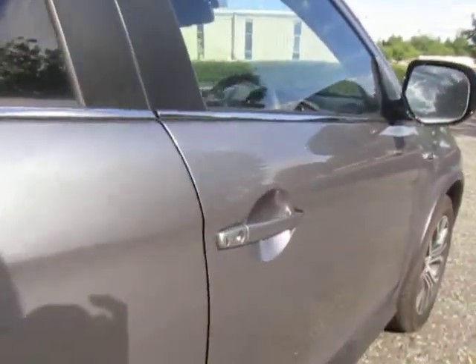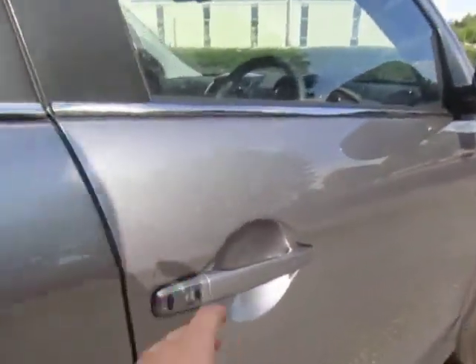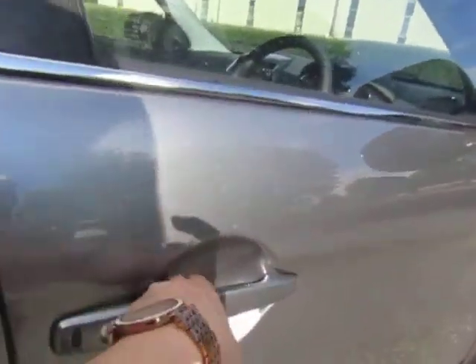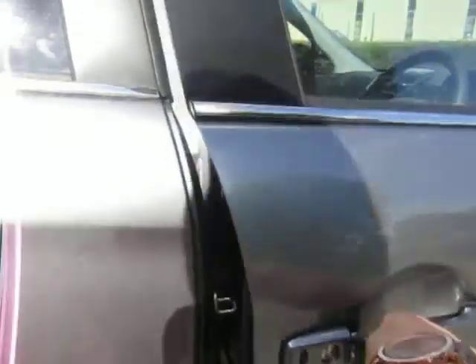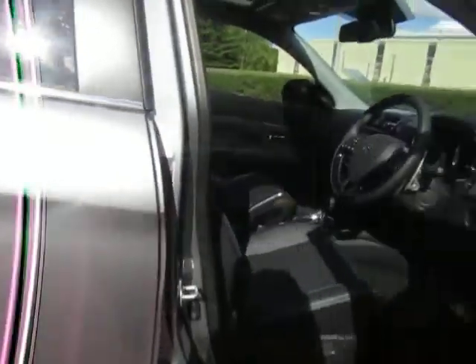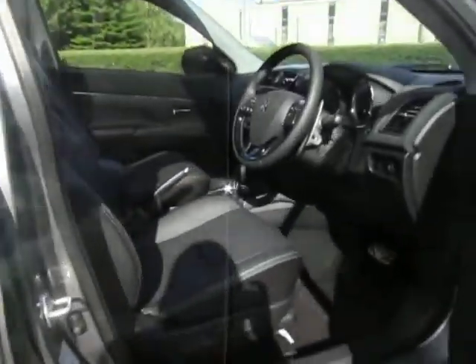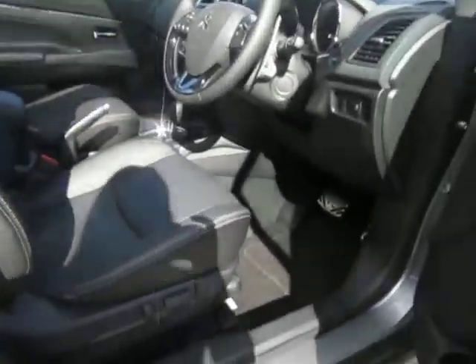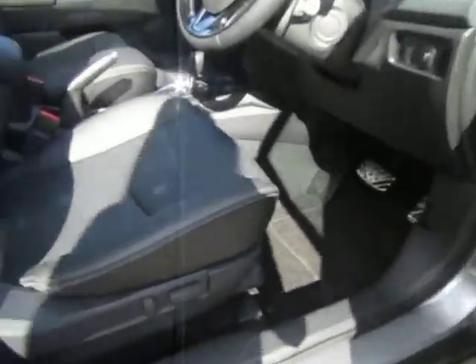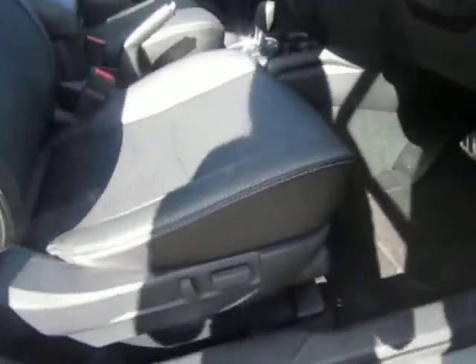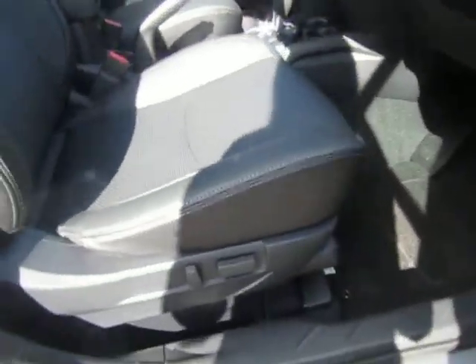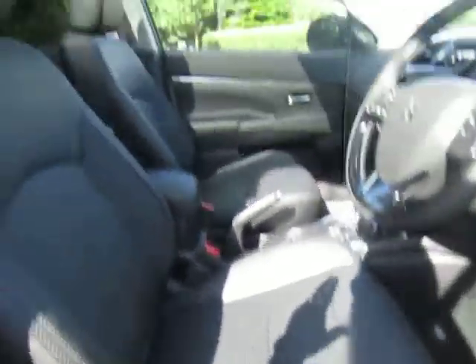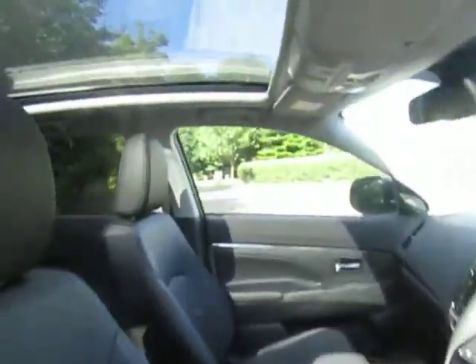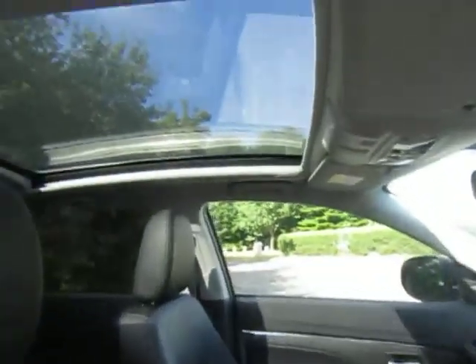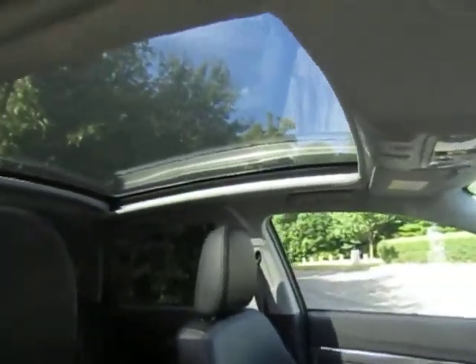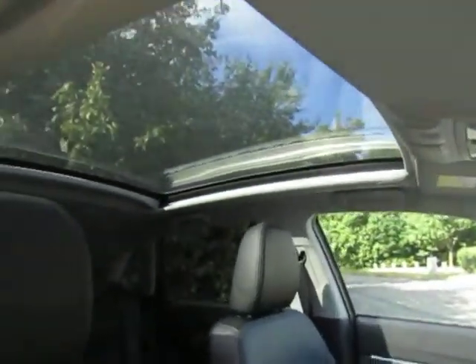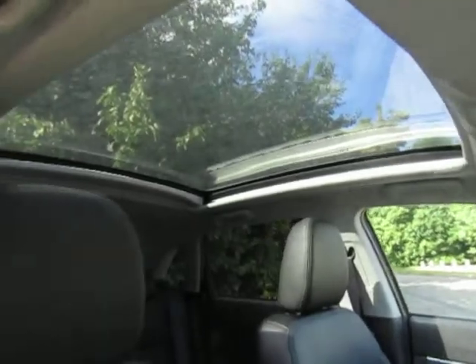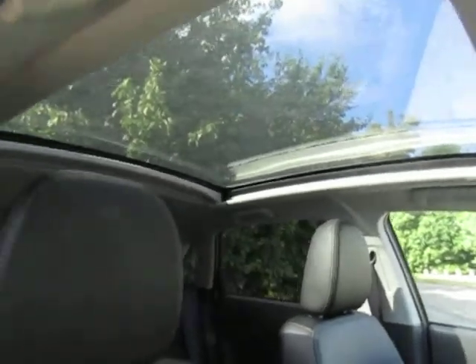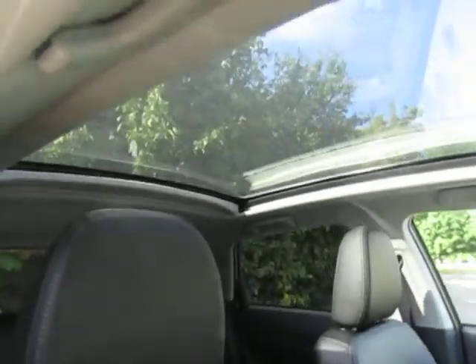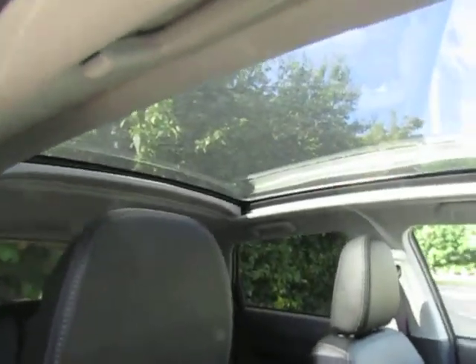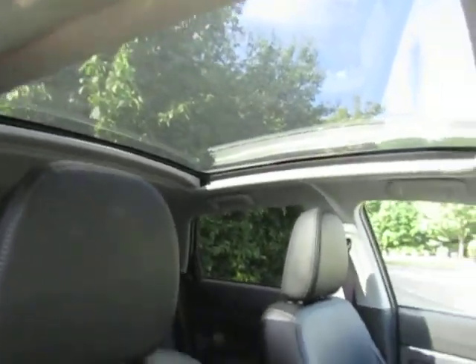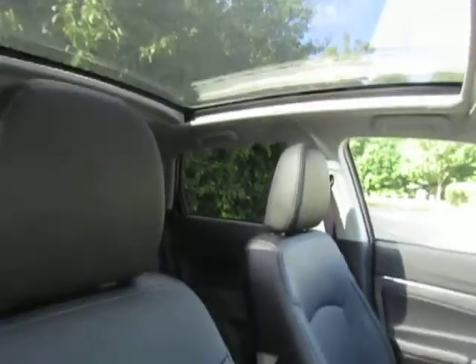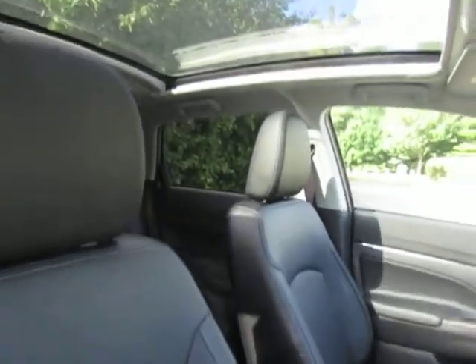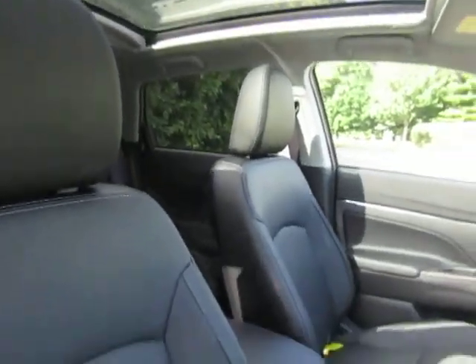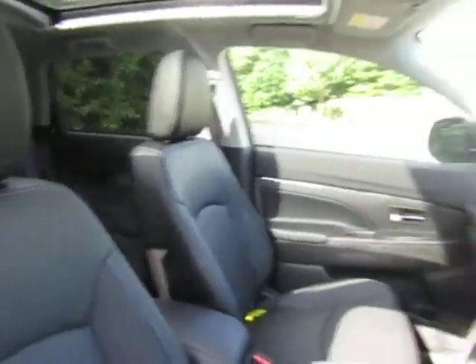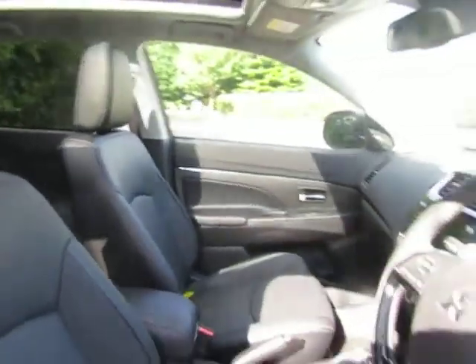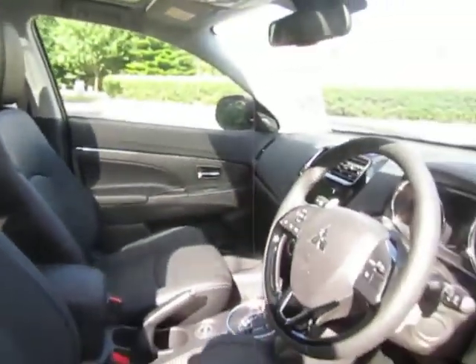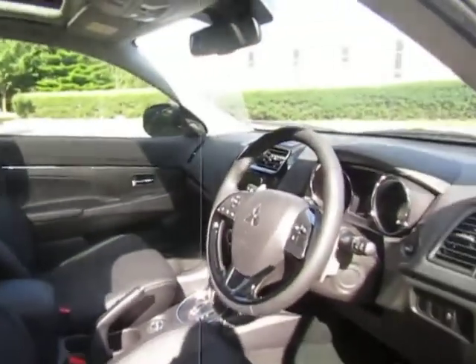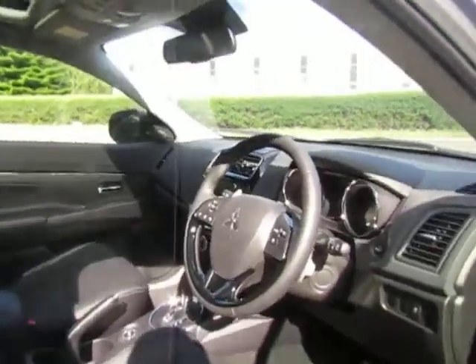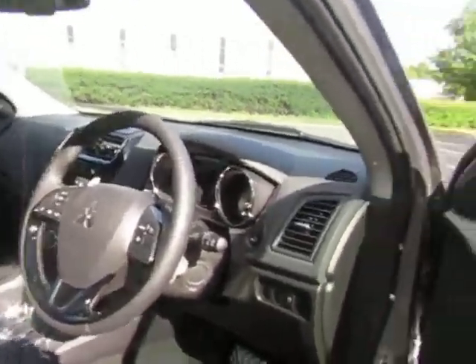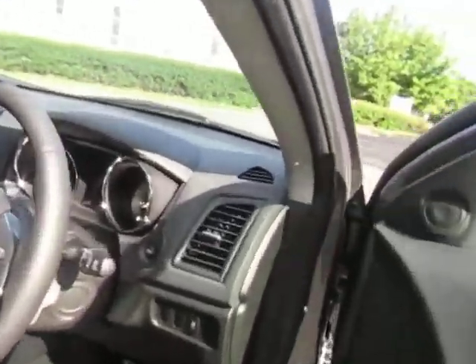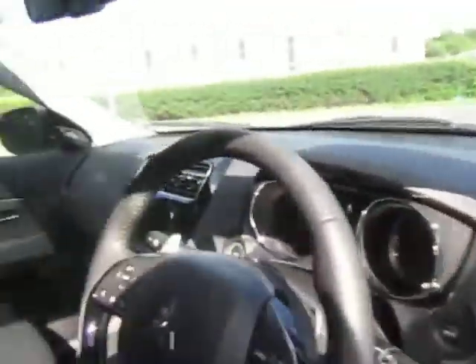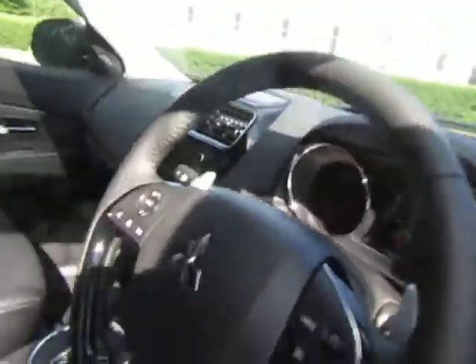Keyless entry with electric adjustable driver seat. As you can see, there's a large panoramic roof allowing you to get natural daylight into the vehicle whilst driving — really nice in the summer.